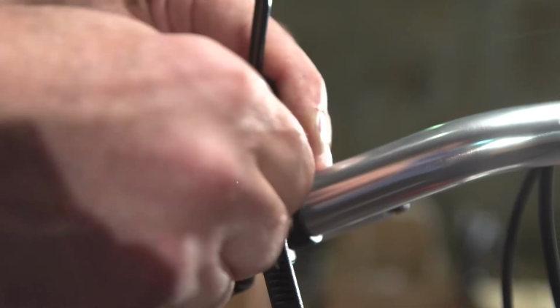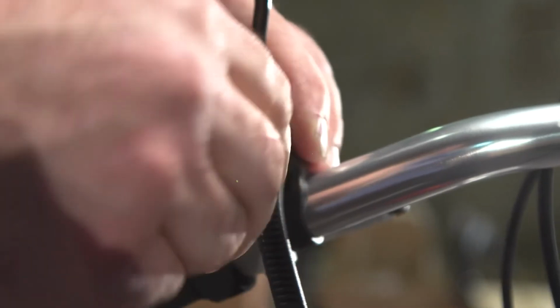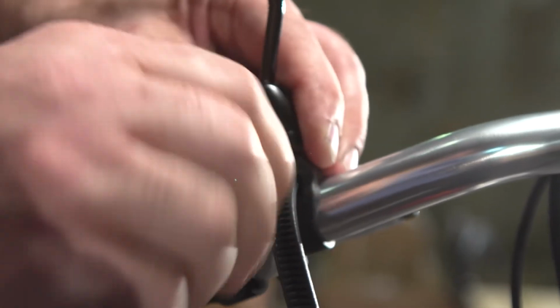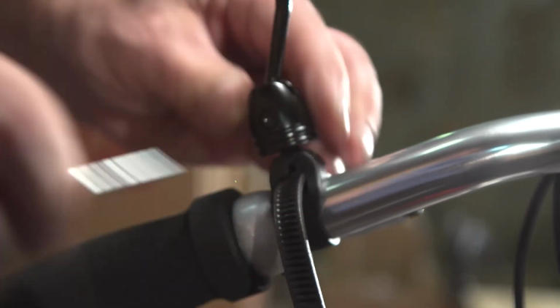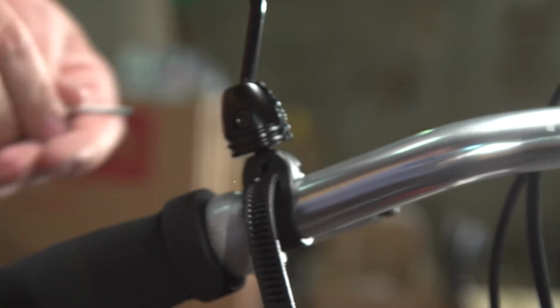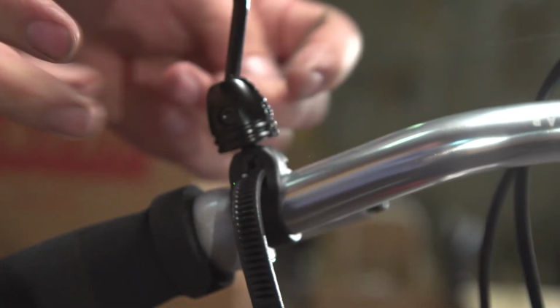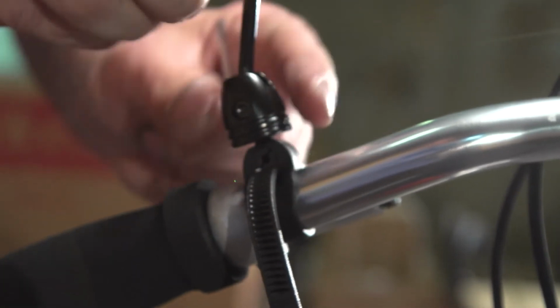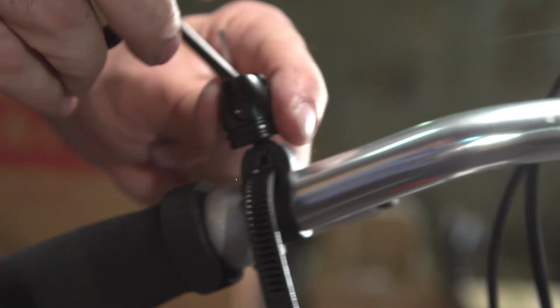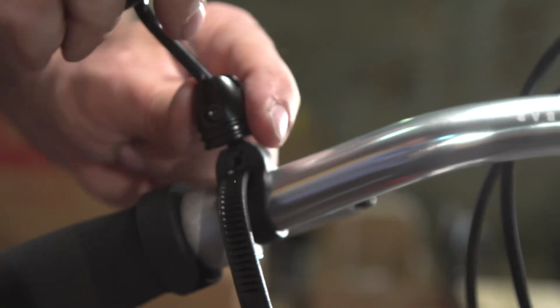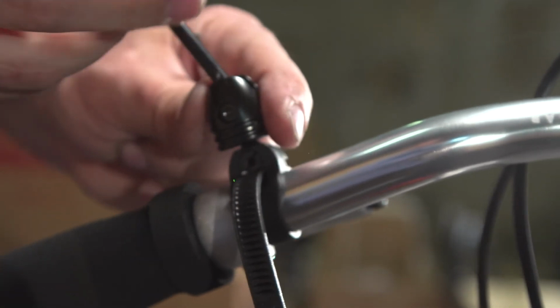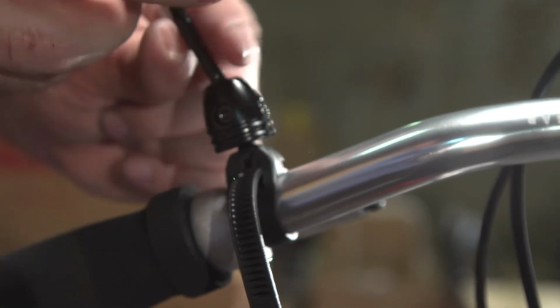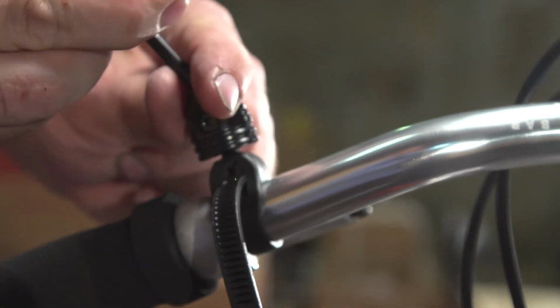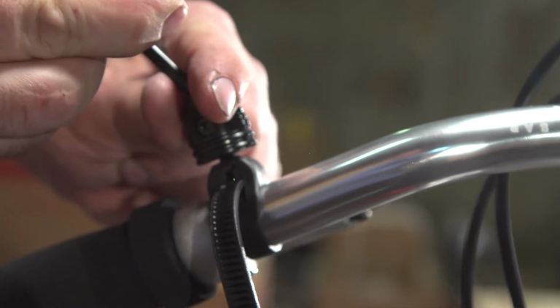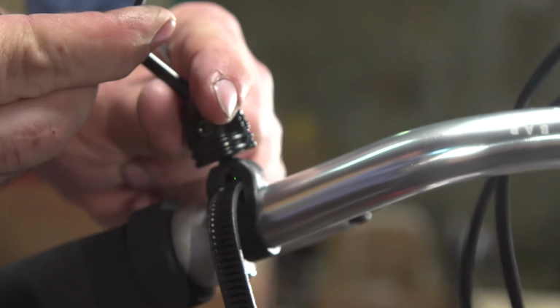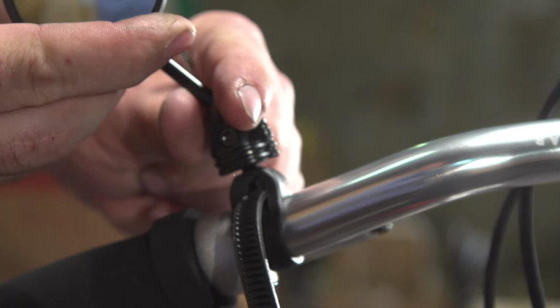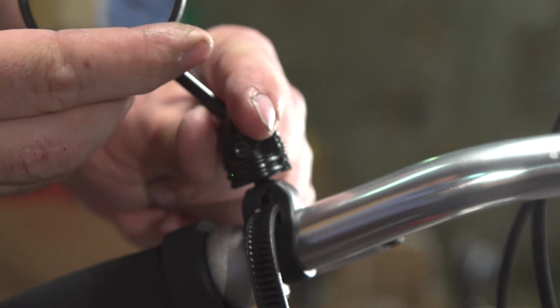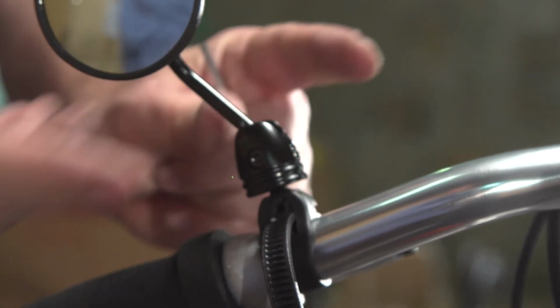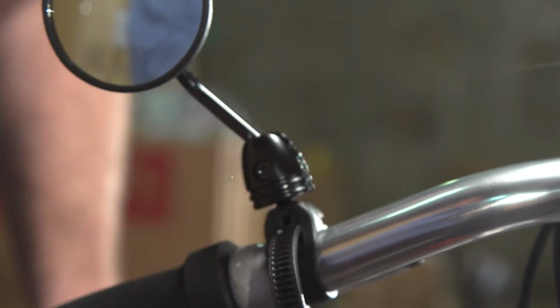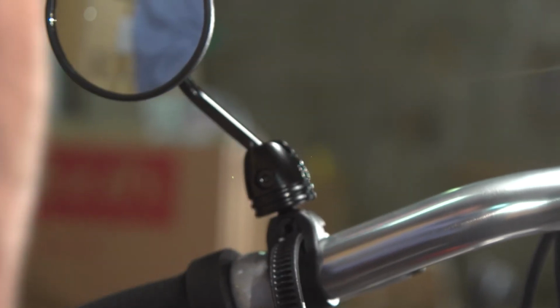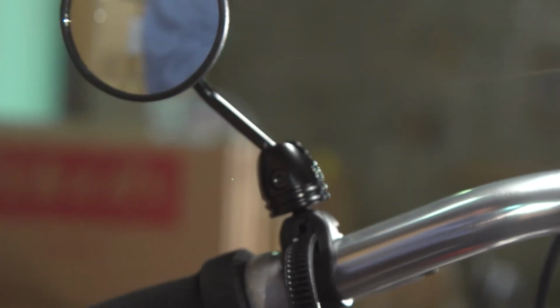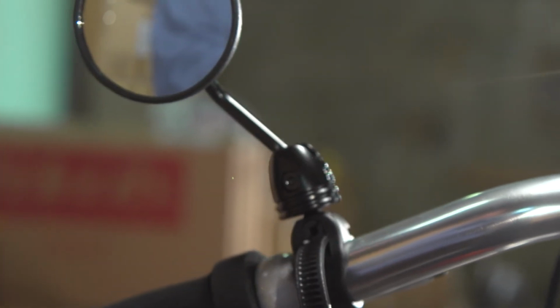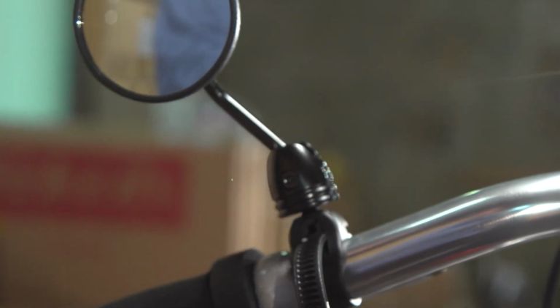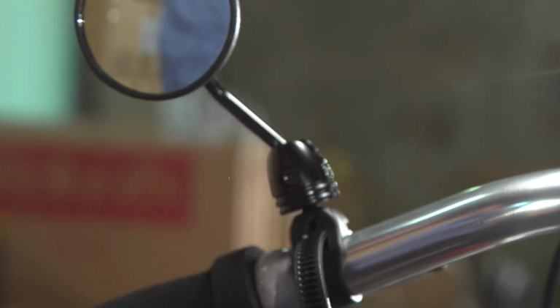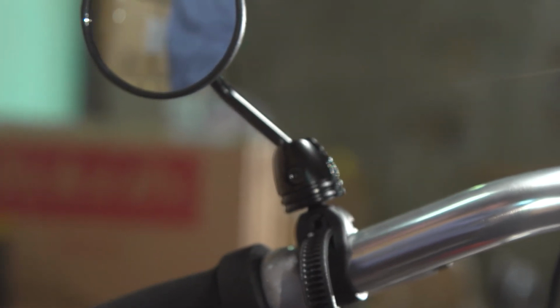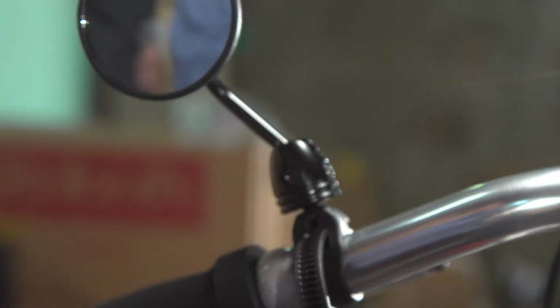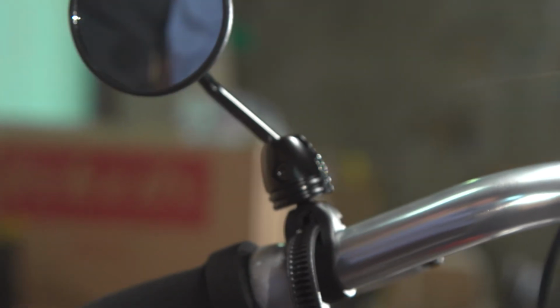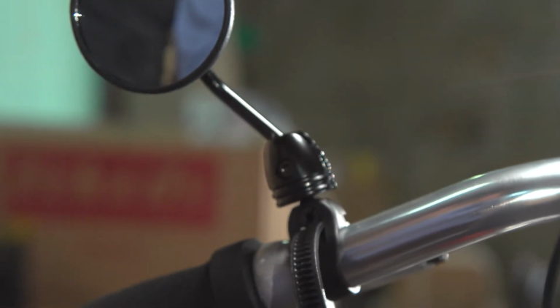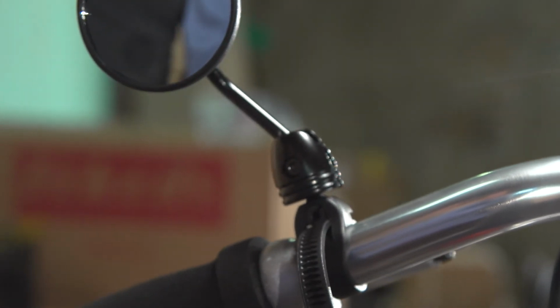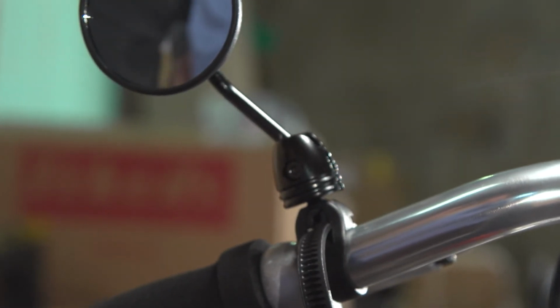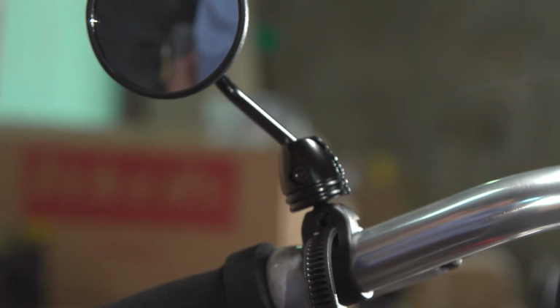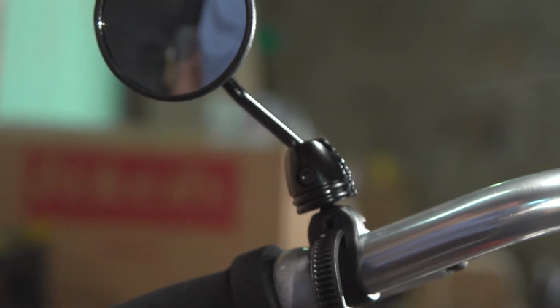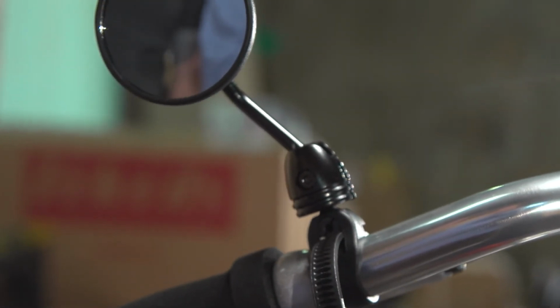The B&M Cyclestar mirror that's sold on Cruzebike.com is a perfect mirror for your T50 and simply attaches to the handlebar.